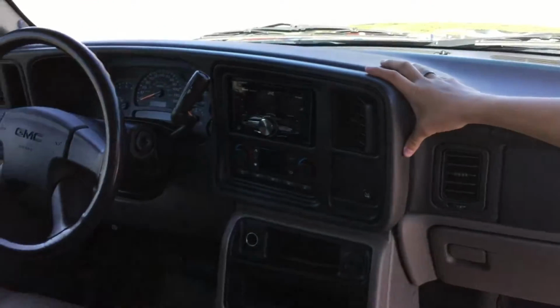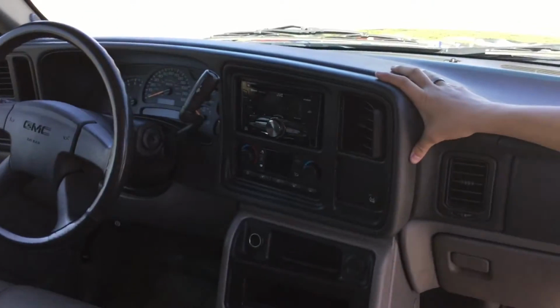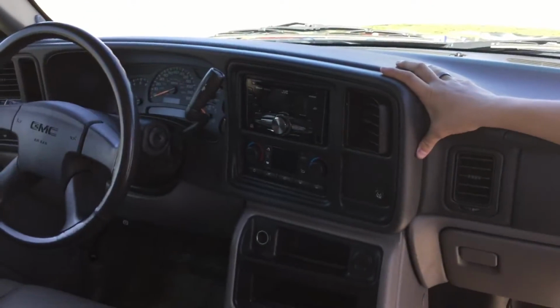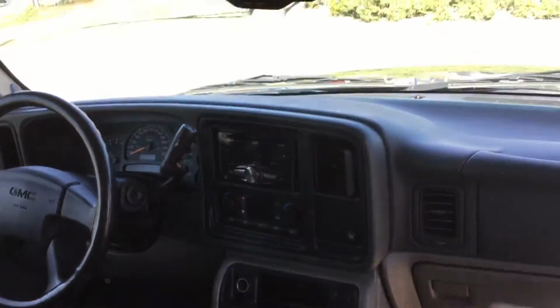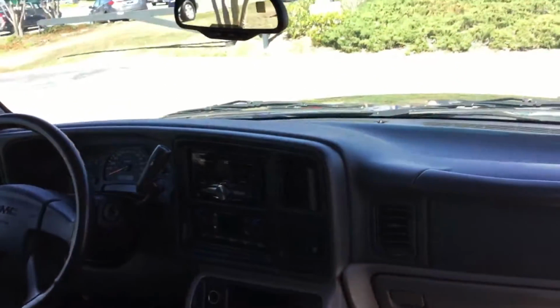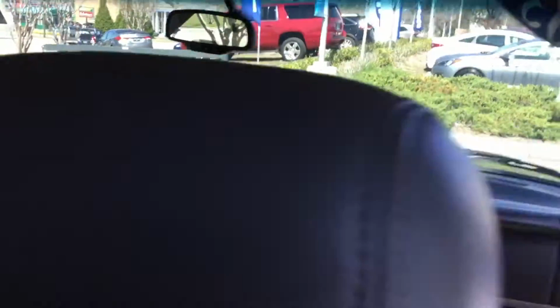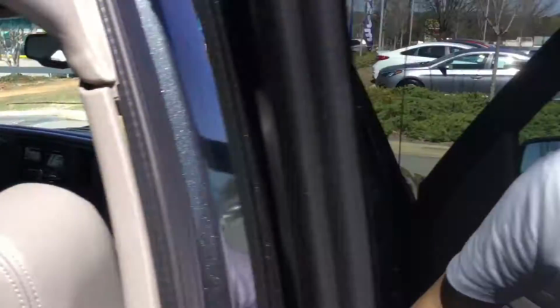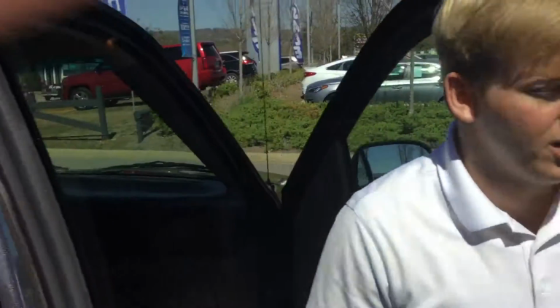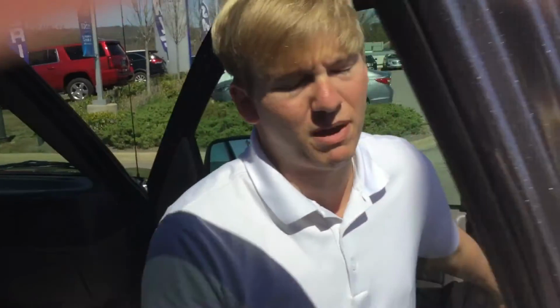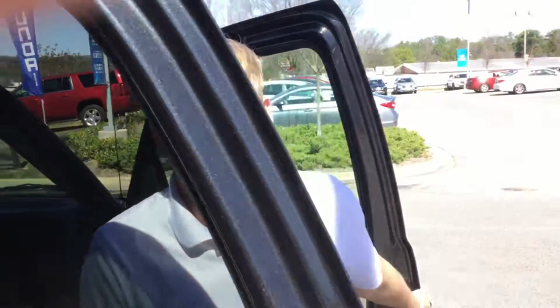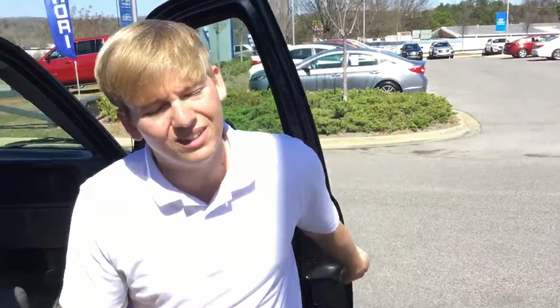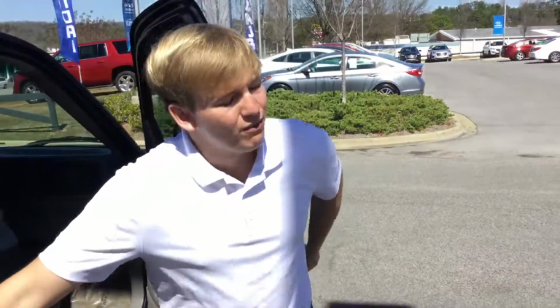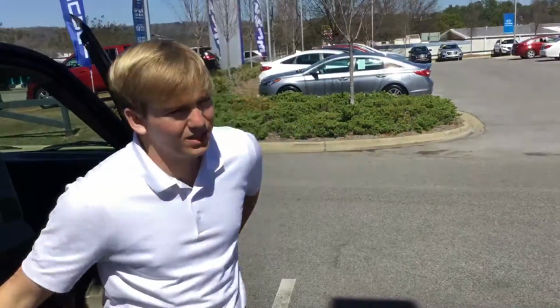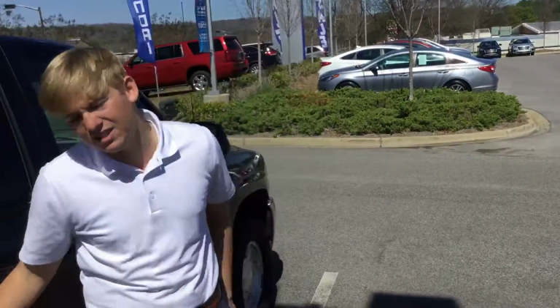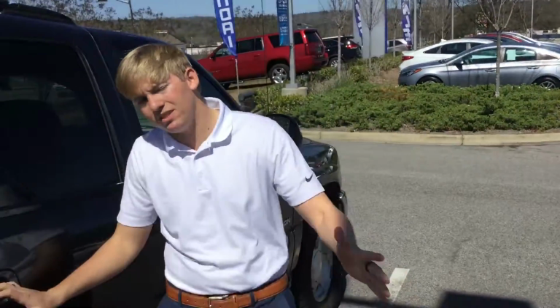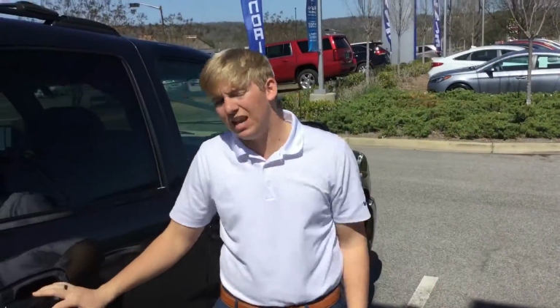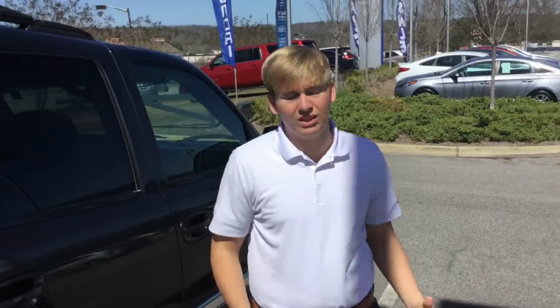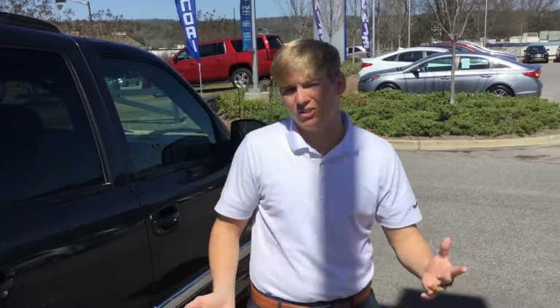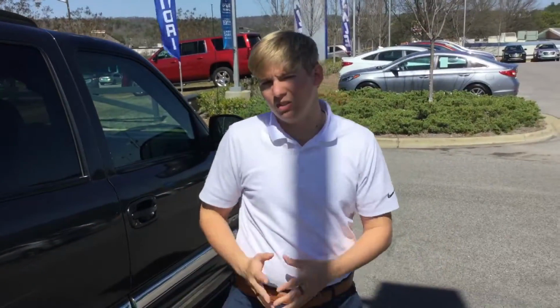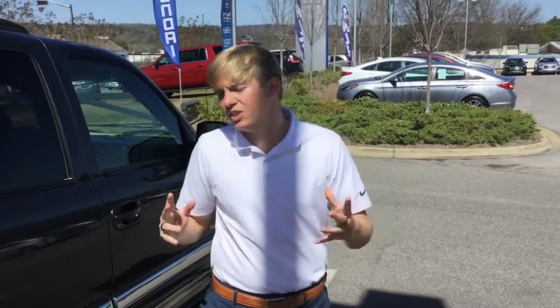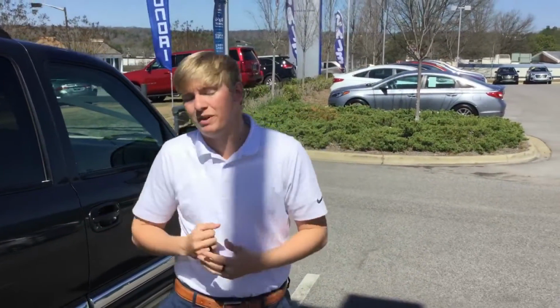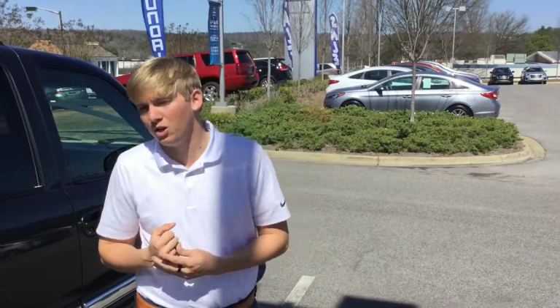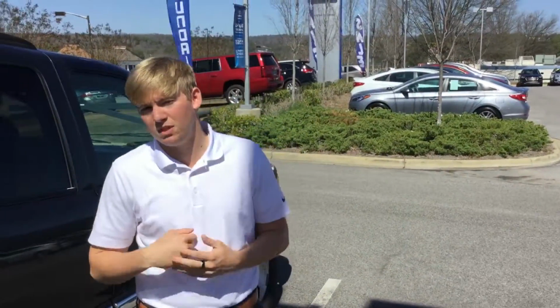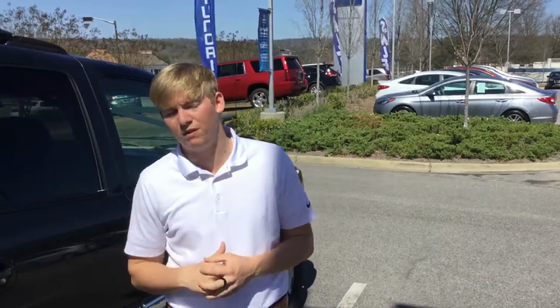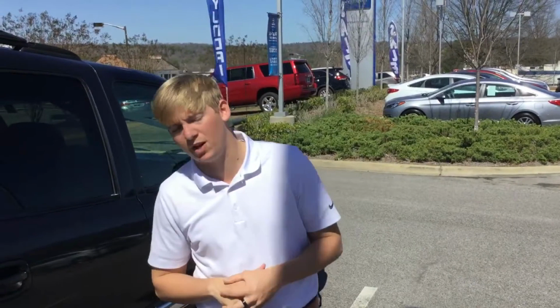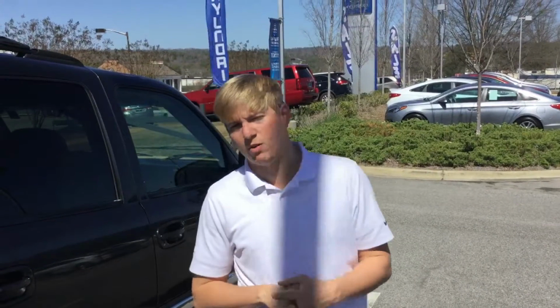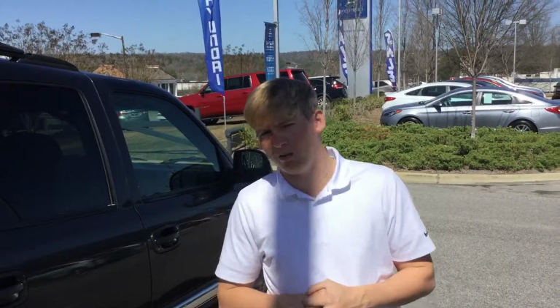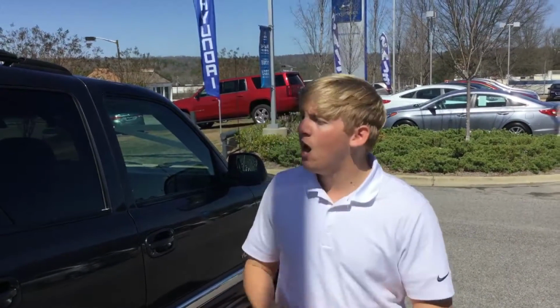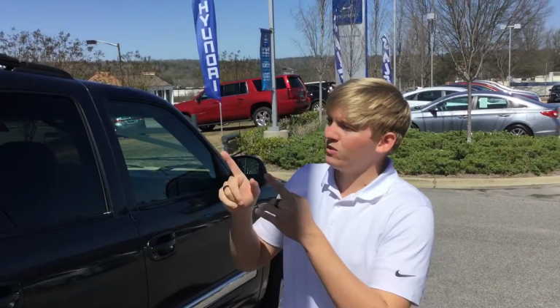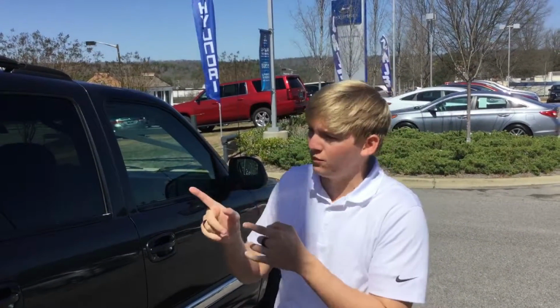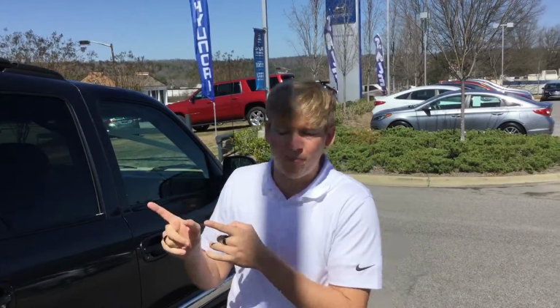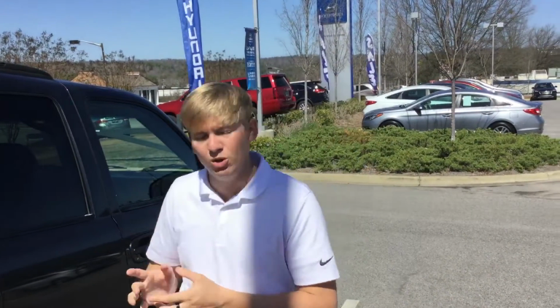When you inquired about this vehicle, you saw this internet special online. Vehicles this nice at prices like that won't last long. The best thing you can do is beat the rush and come see me at 1591 Montgomery Highway, across from Wells Fargo Bank in Hoover.